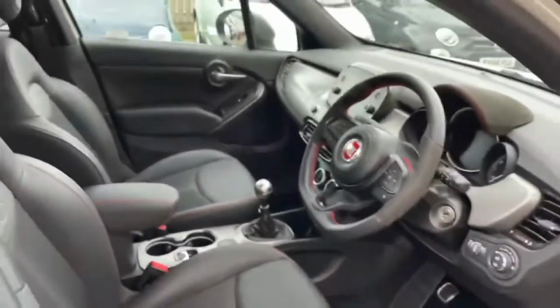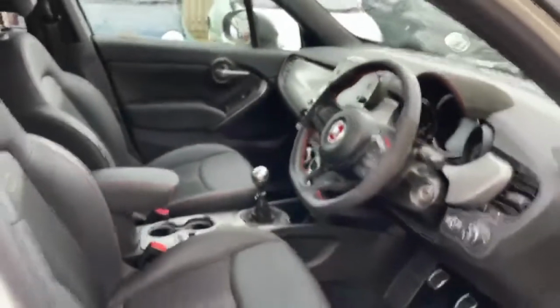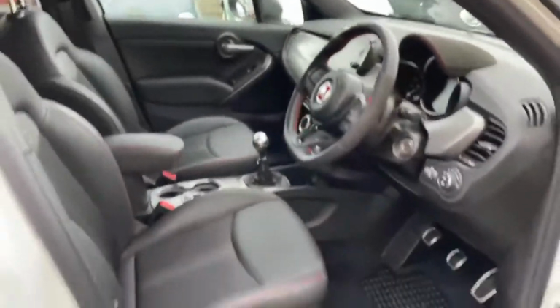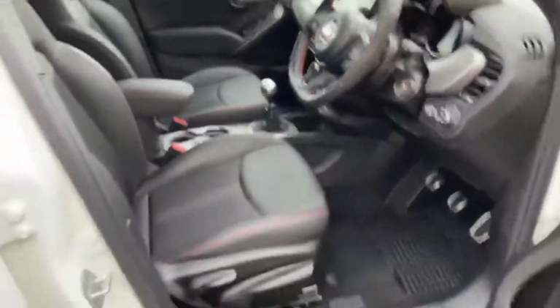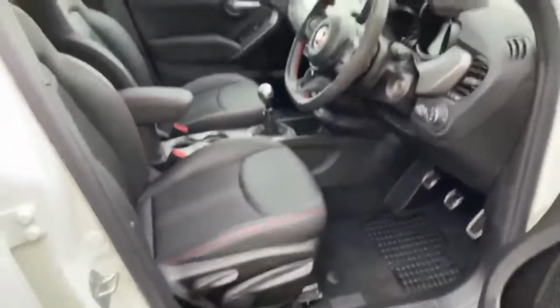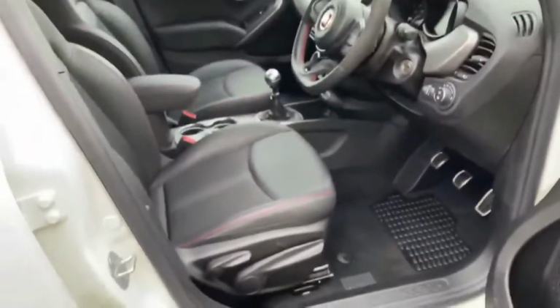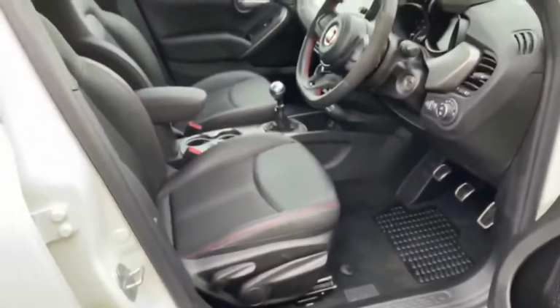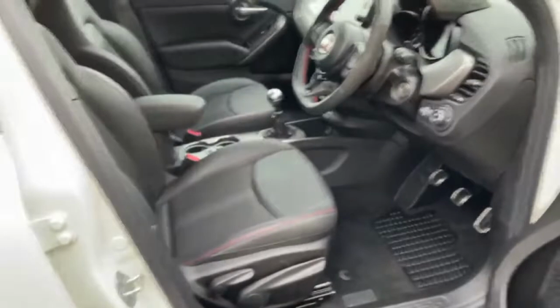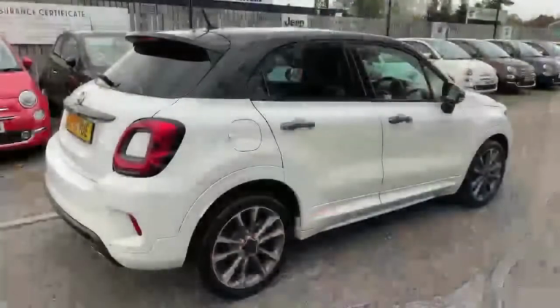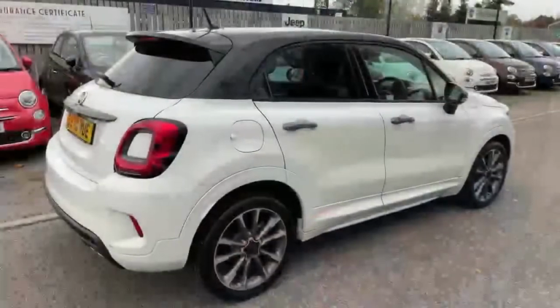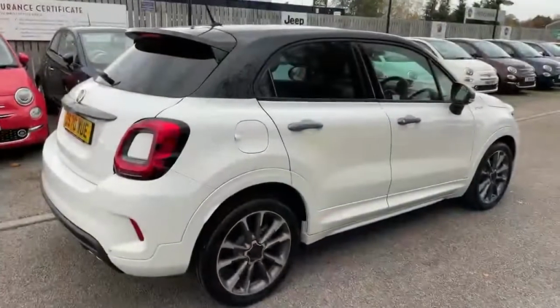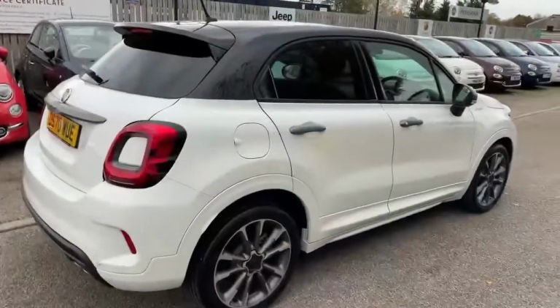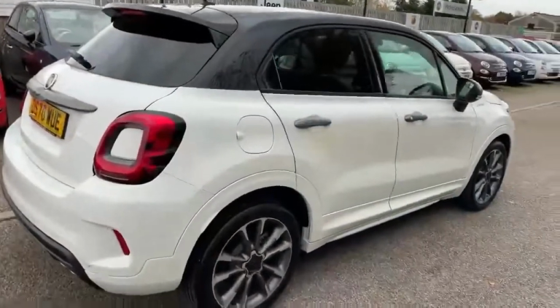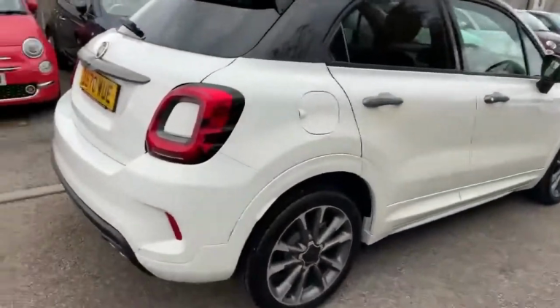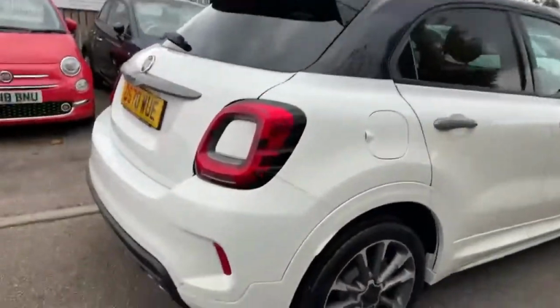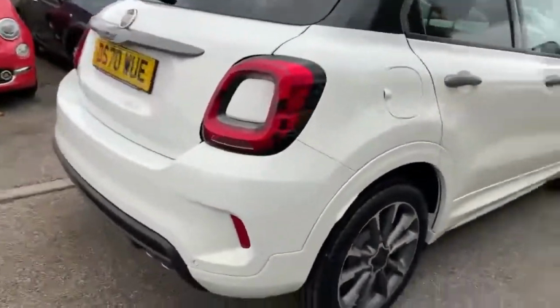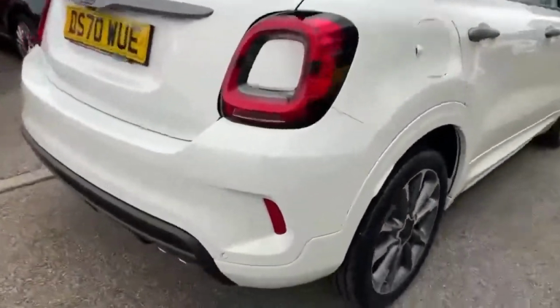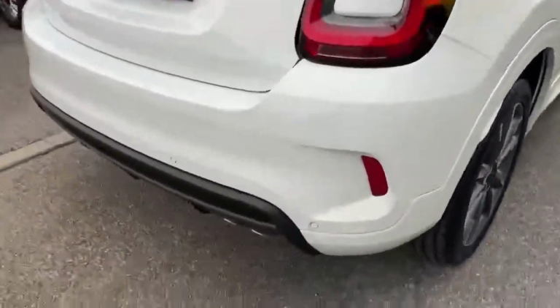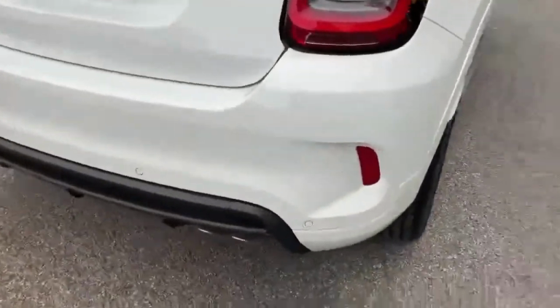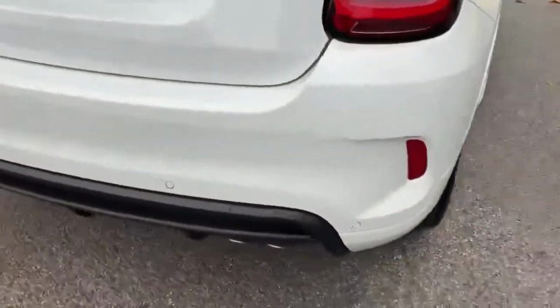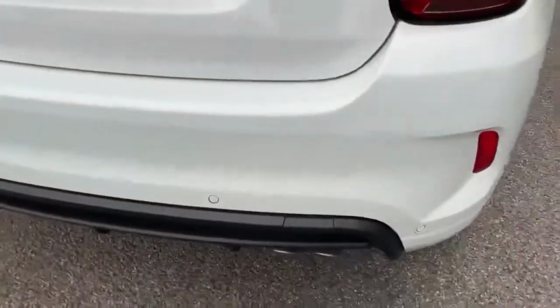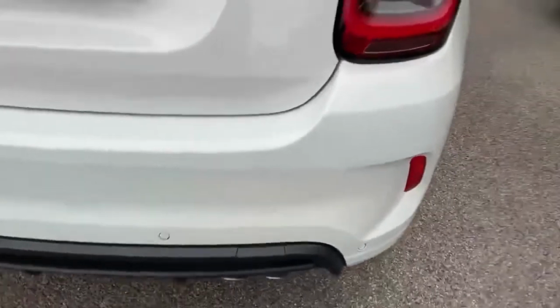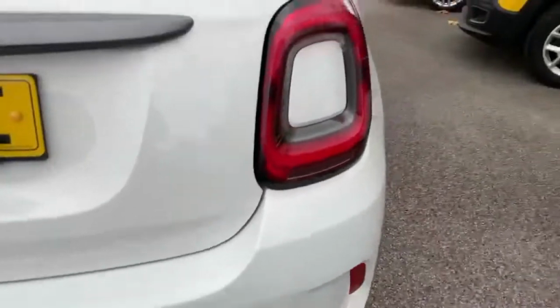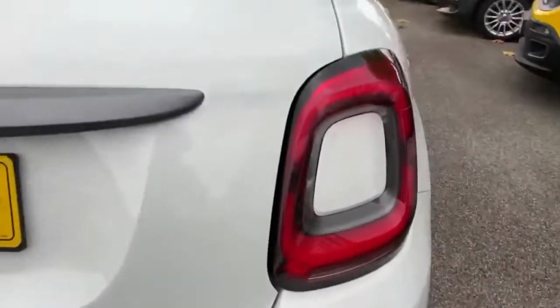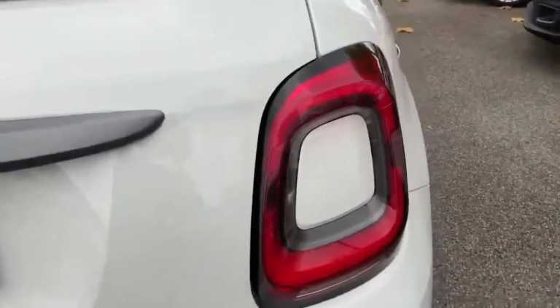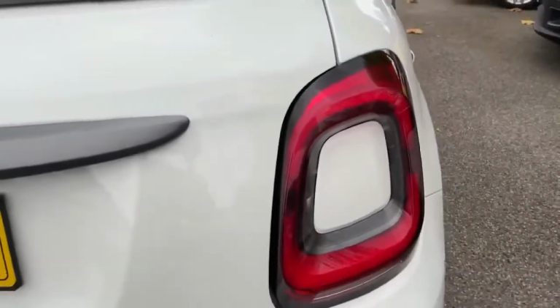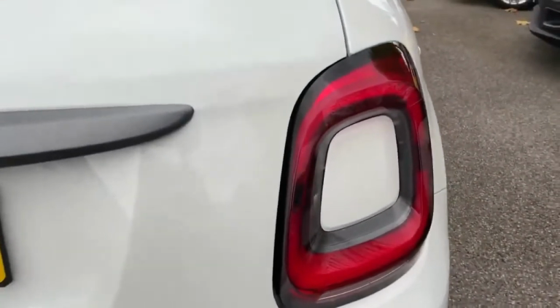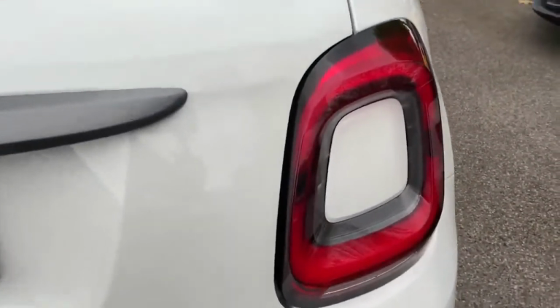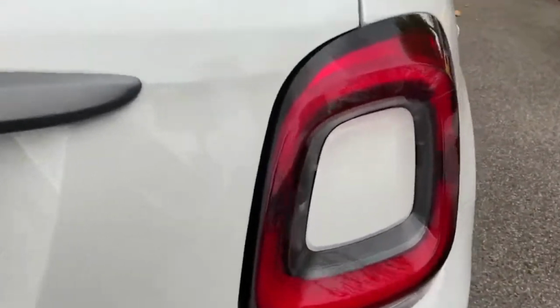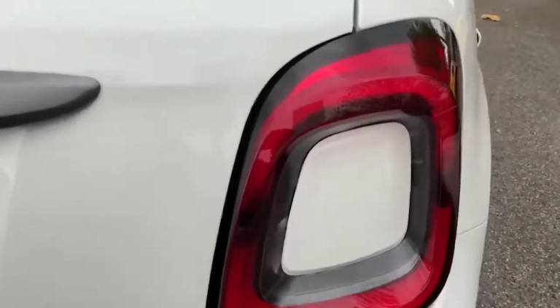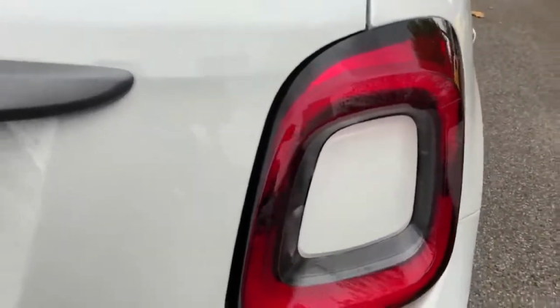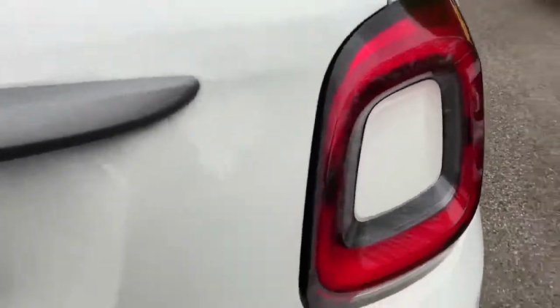It's all in lovely condition. Around the back, you've got rear parking sensors, and because this is the newer model you've got the white infill in the rear lights.